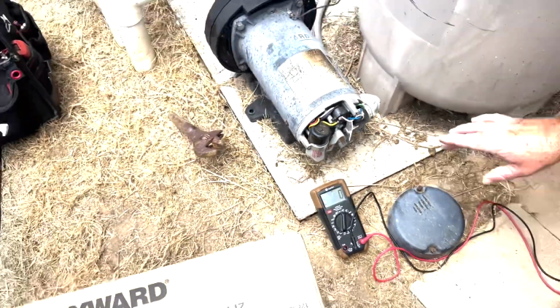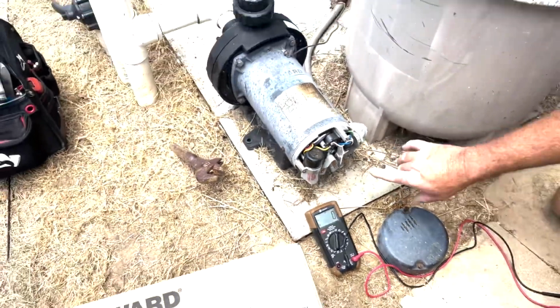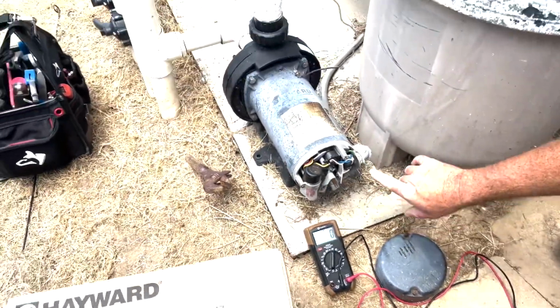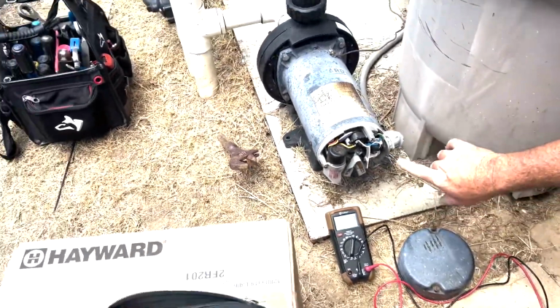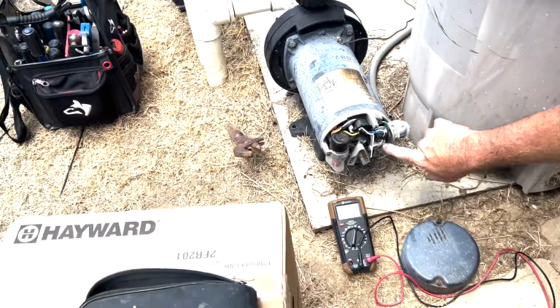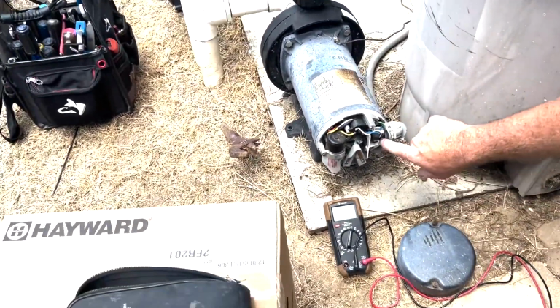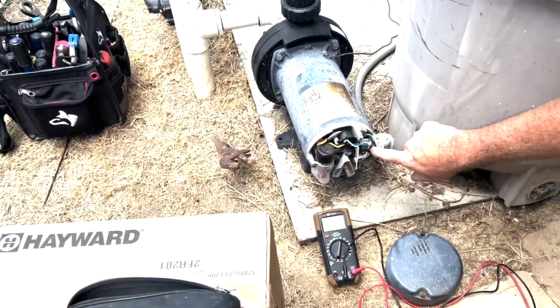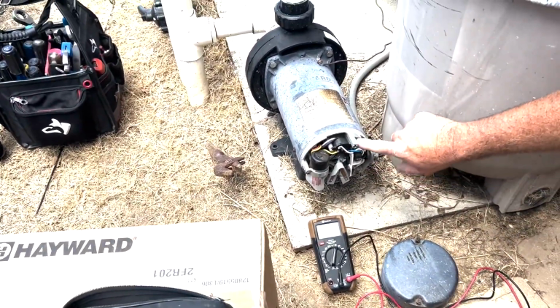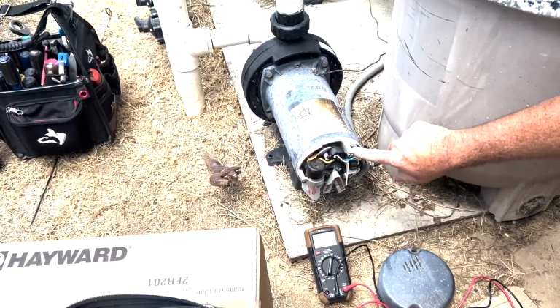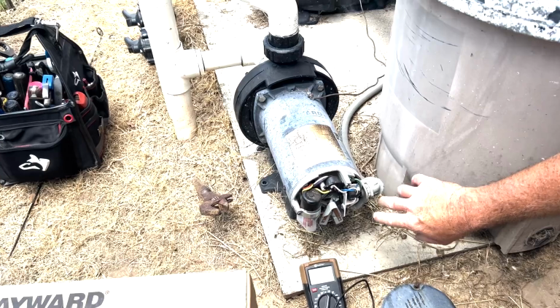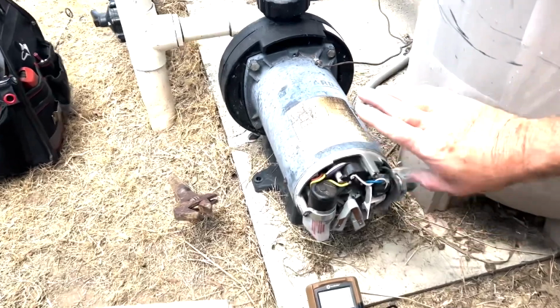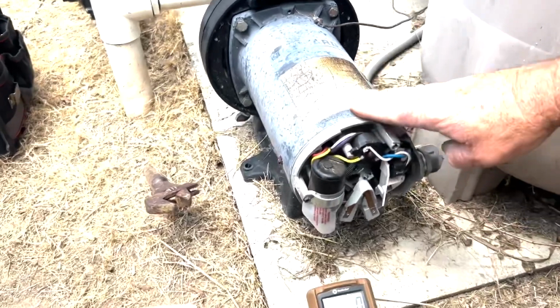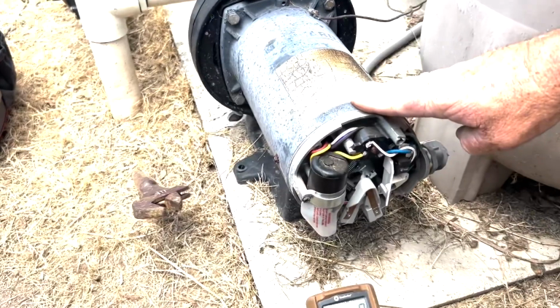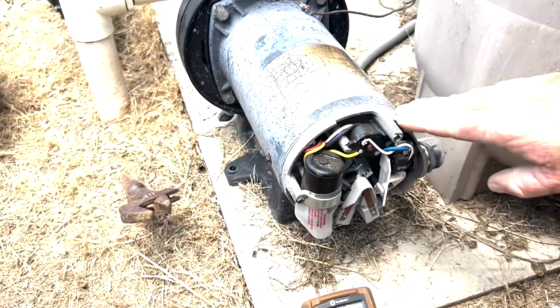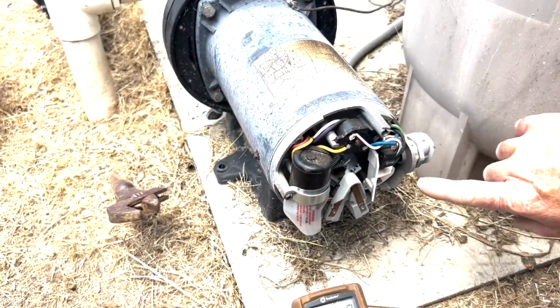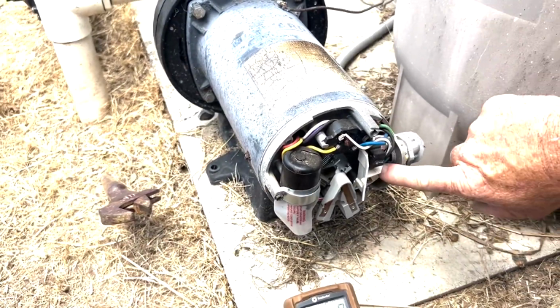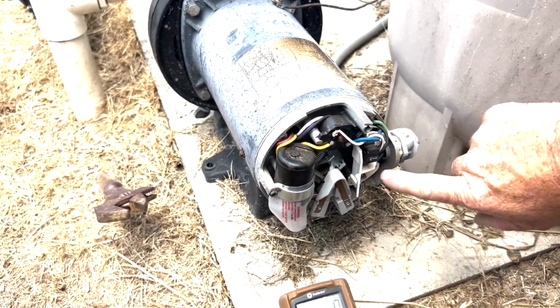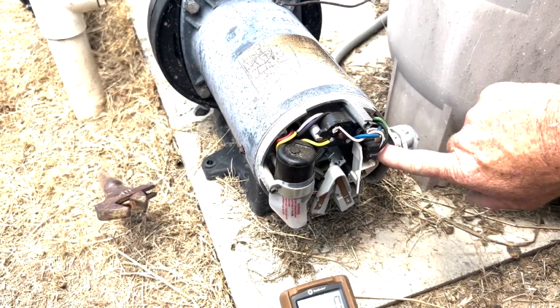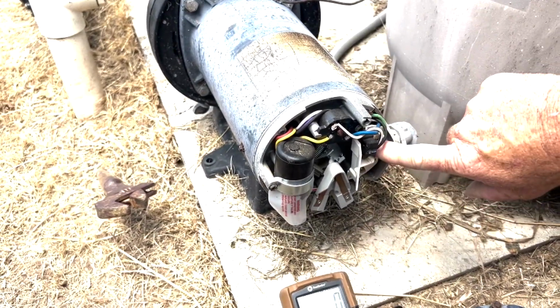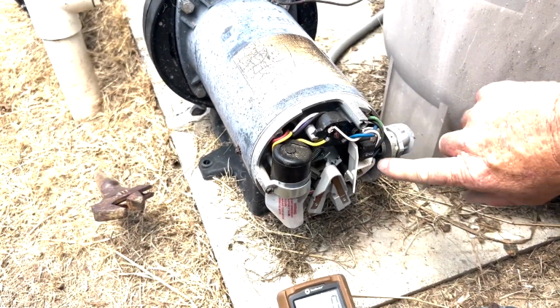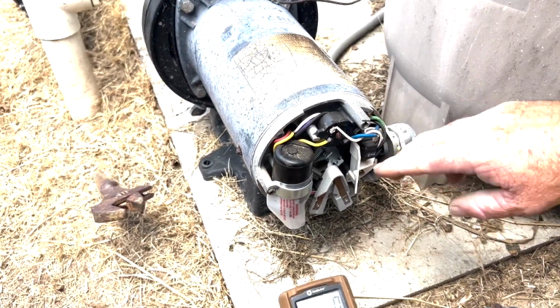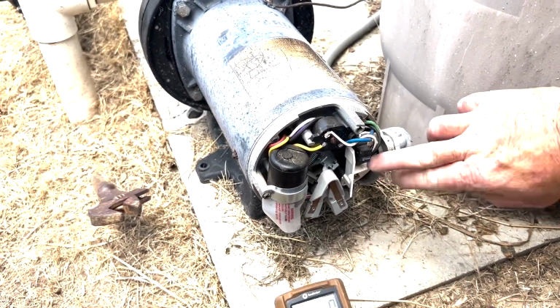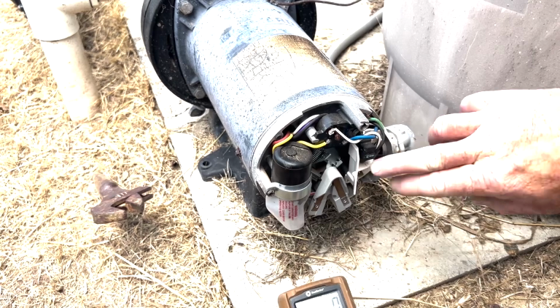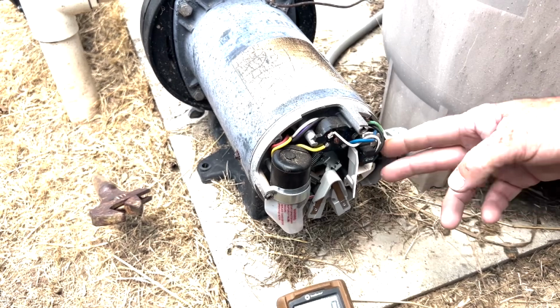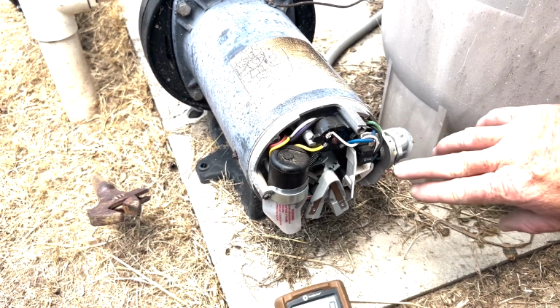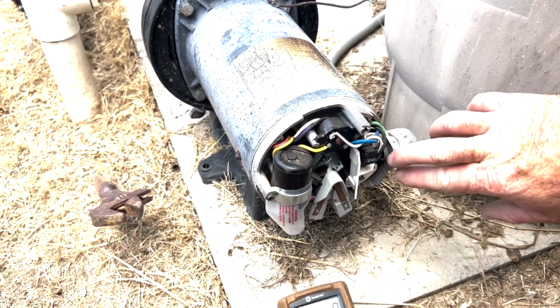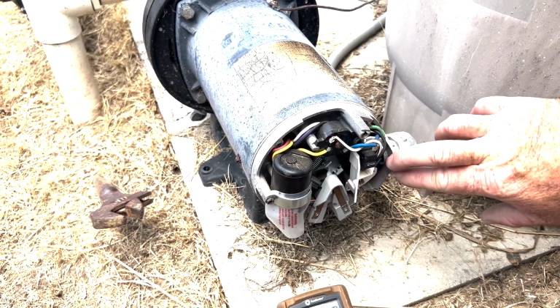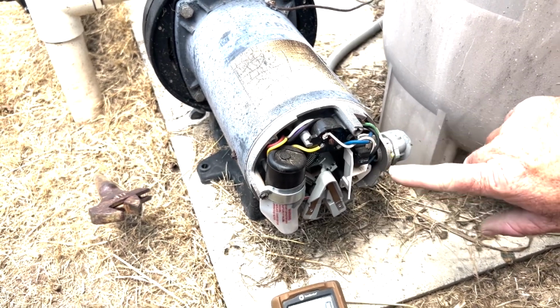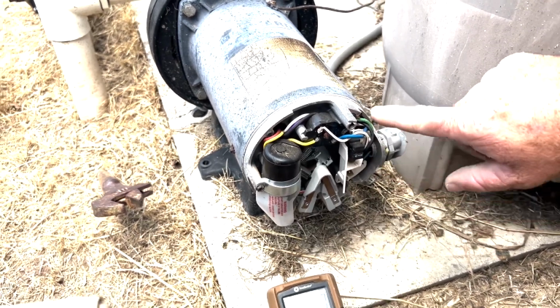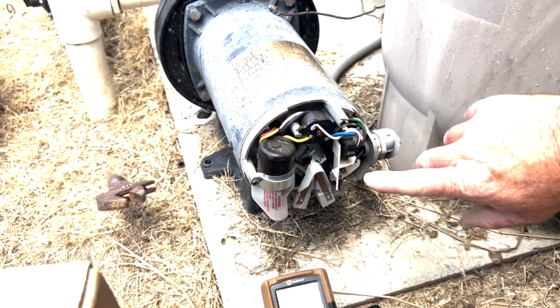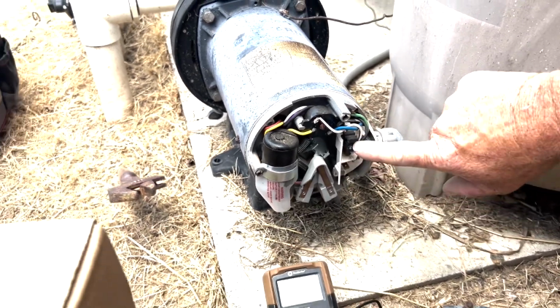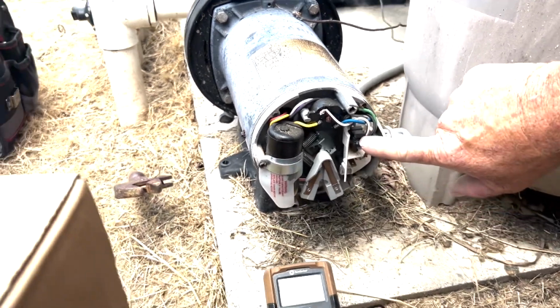Now we're going to disconnect these three wires. Most of these pumps are 220, so you've got a hot there and a hot there. It does not matter if you flip them when you put it back together, but make sure it's on 220.